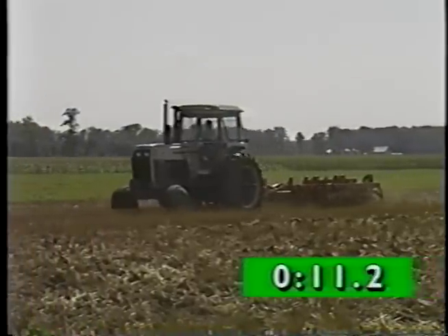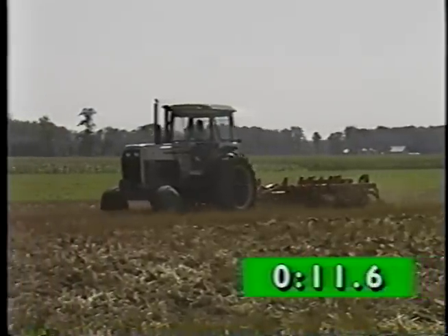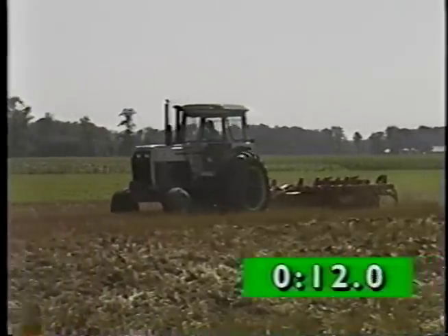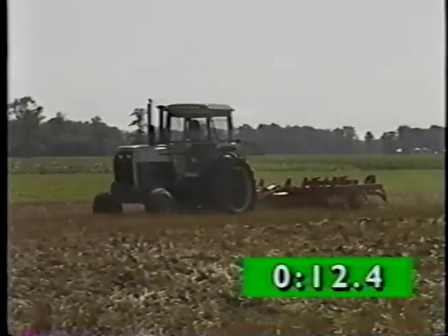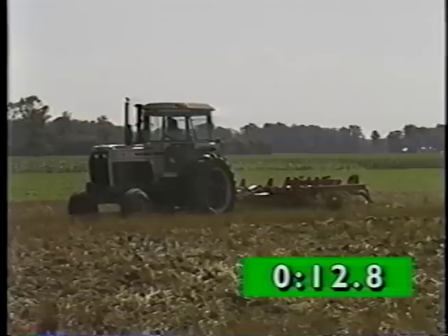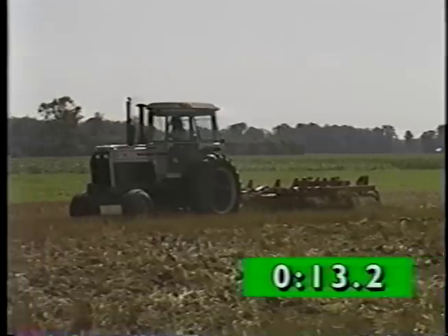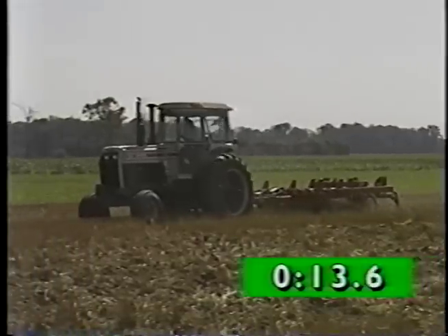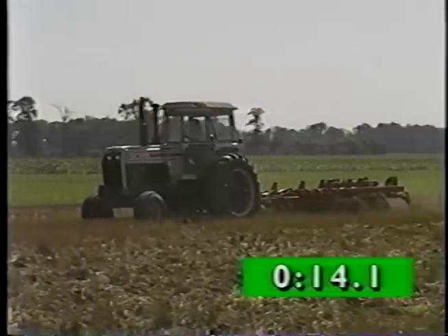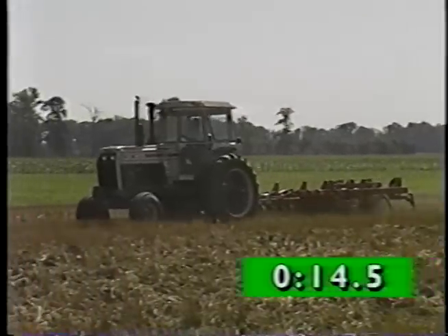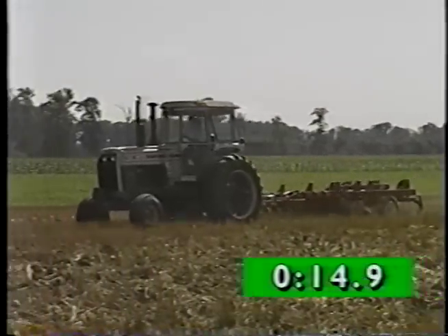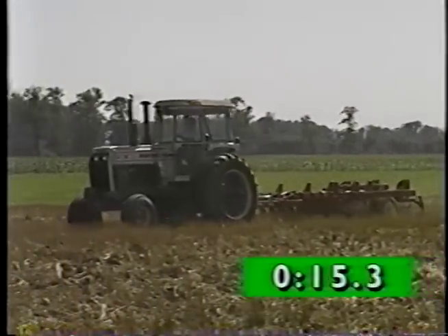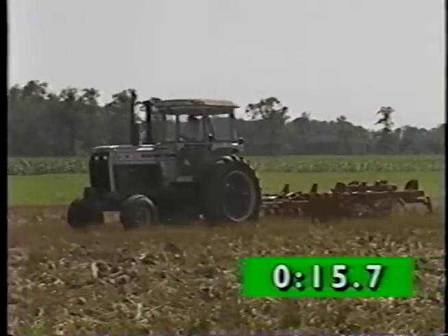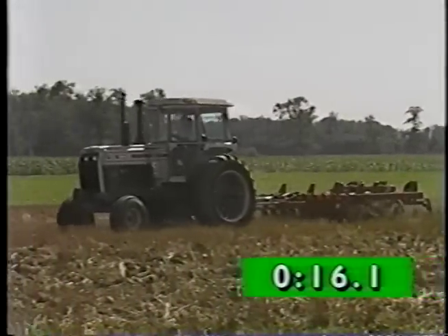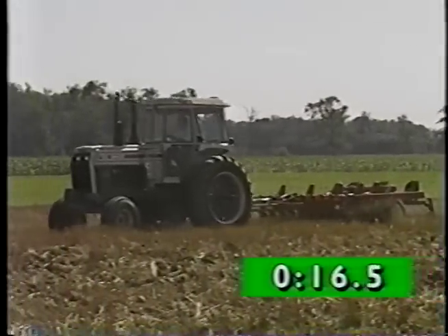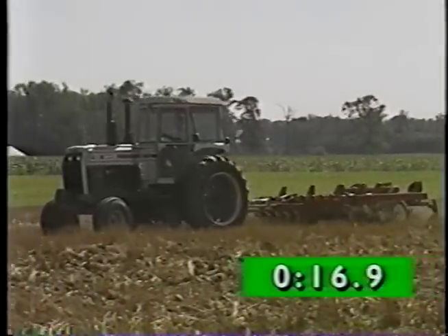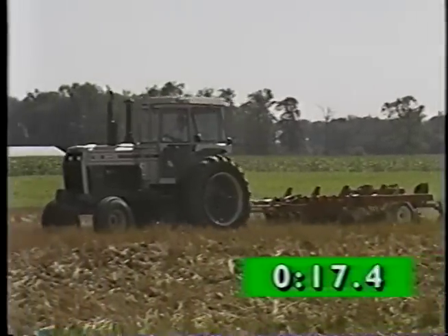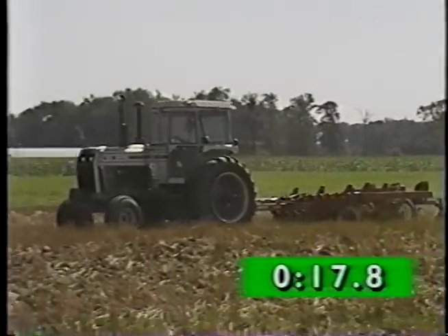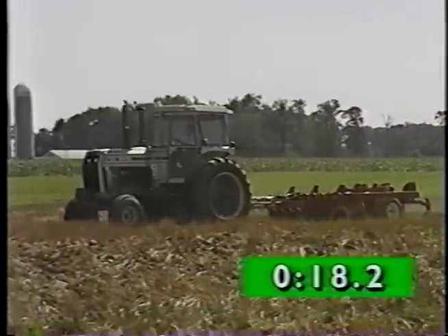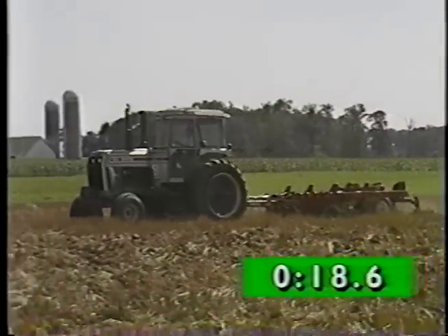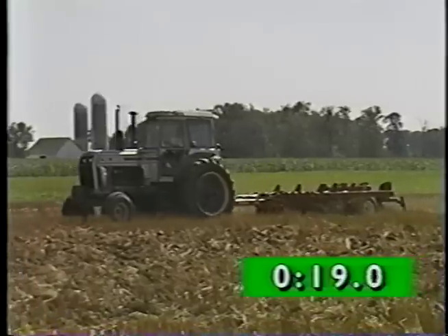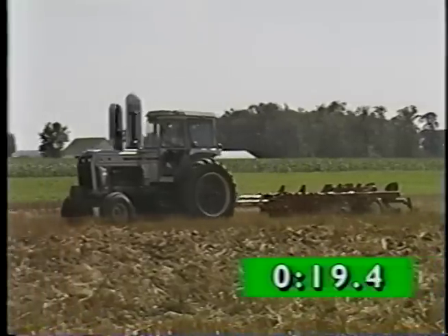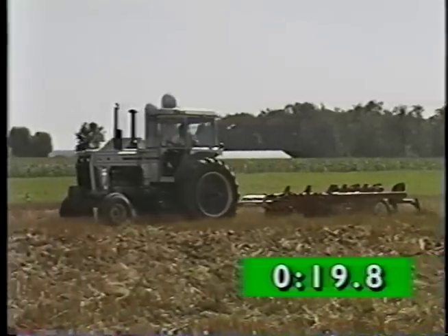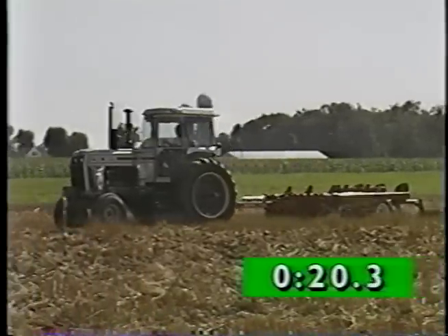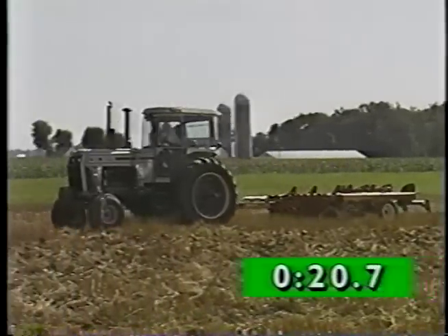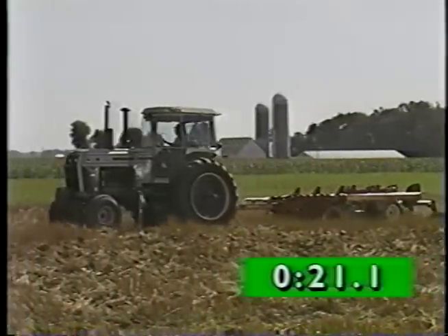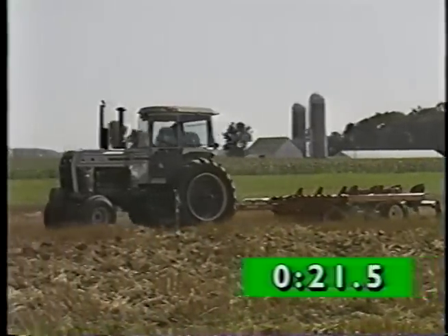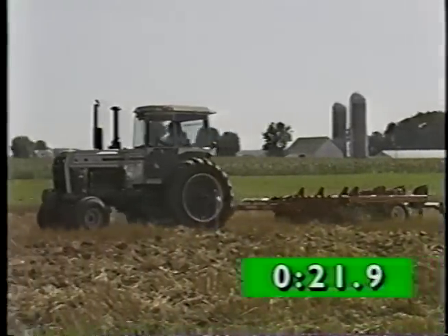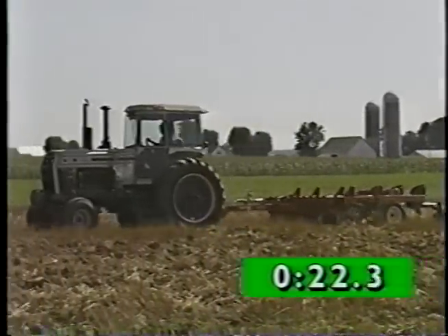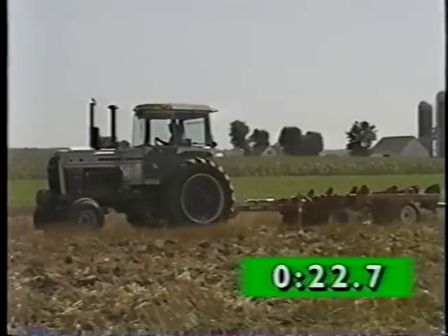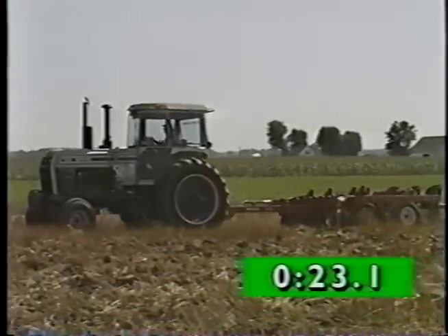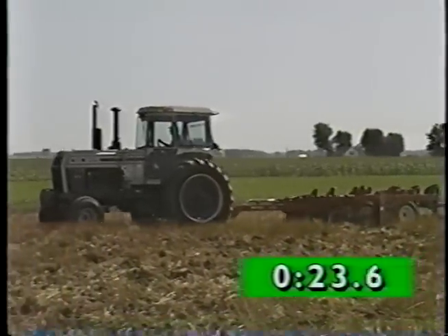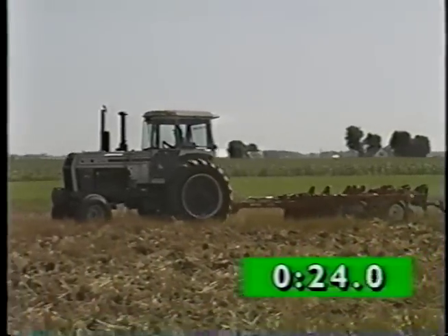The result of each and every test was the same. The White tractor covered more acres in a day and burned less fuel per acre. That, without argument, makes the White a more productive tractor than the Deere or the Case.